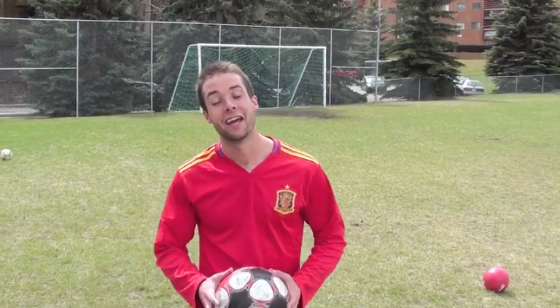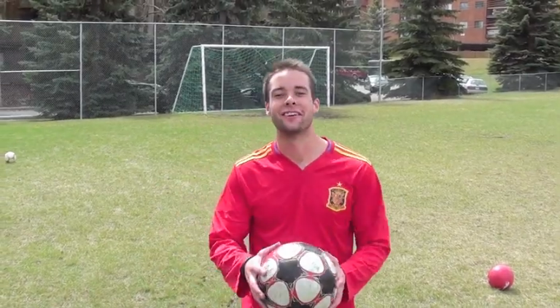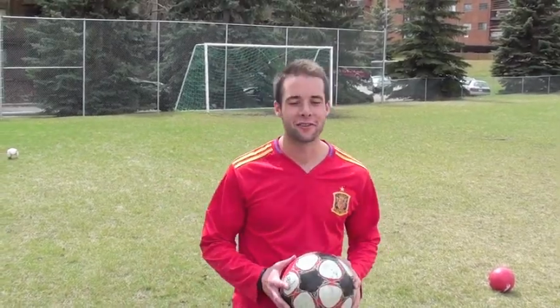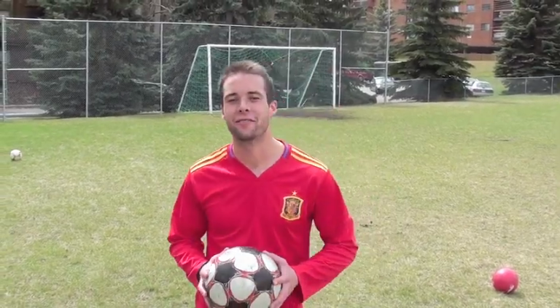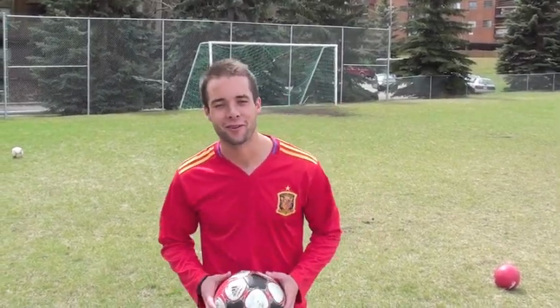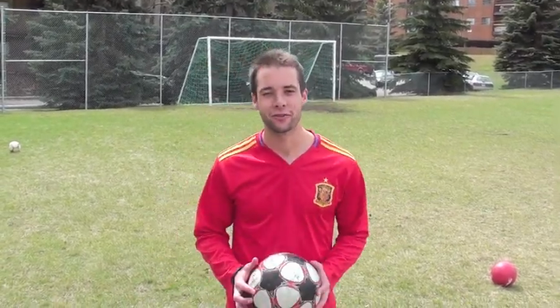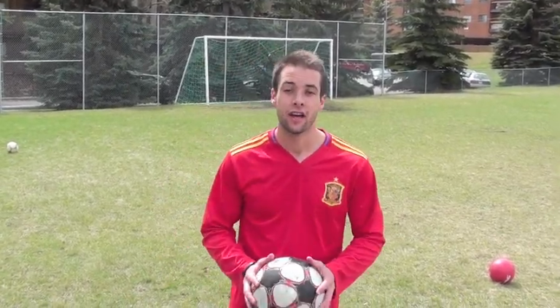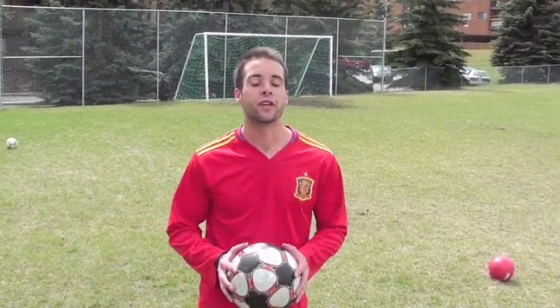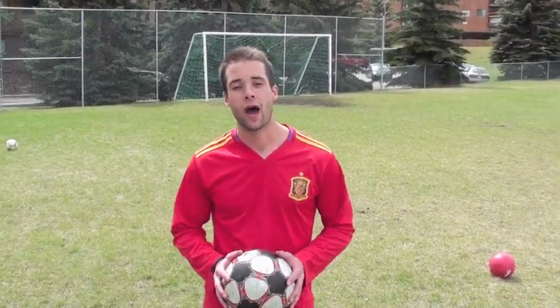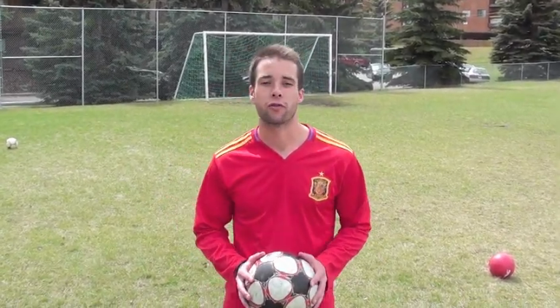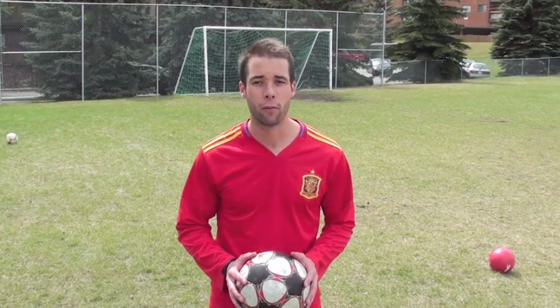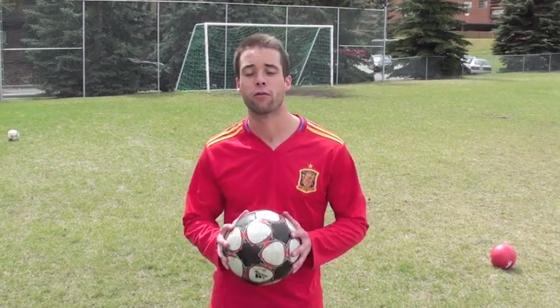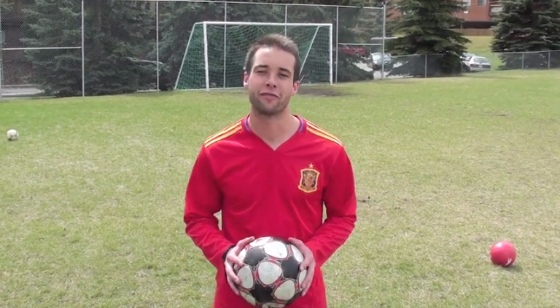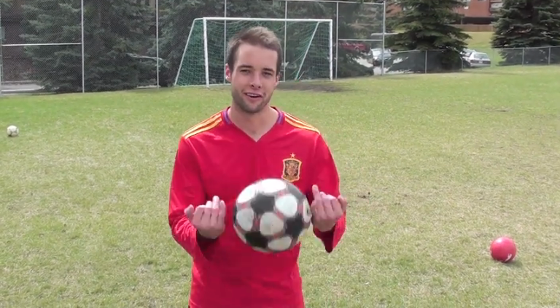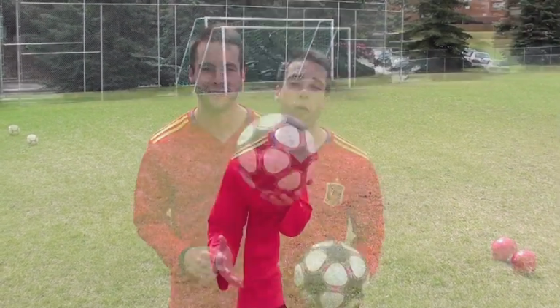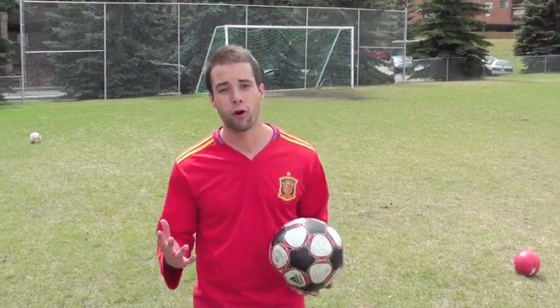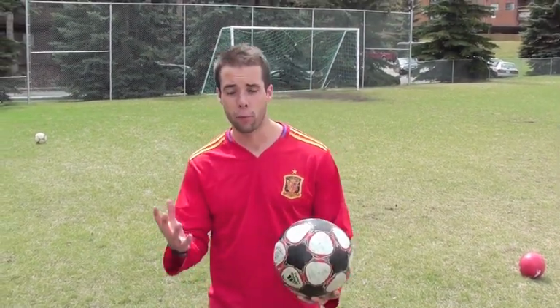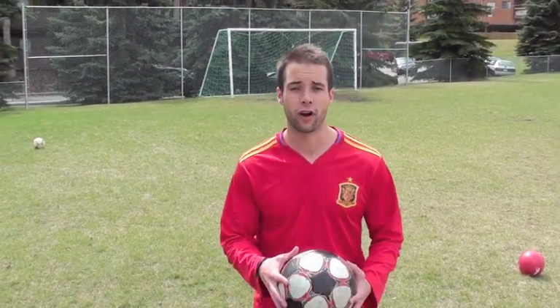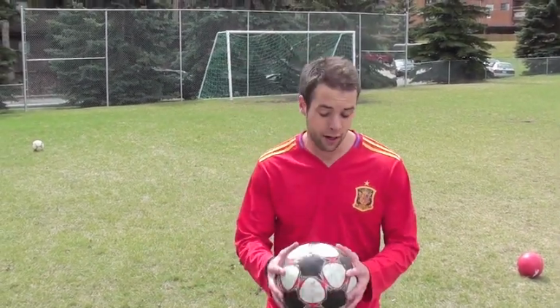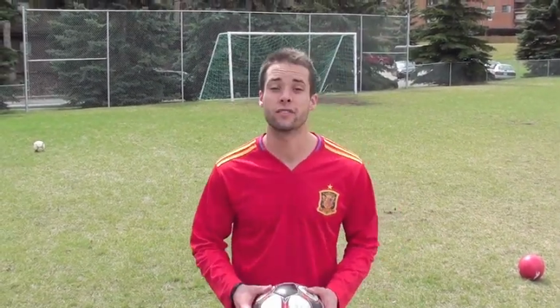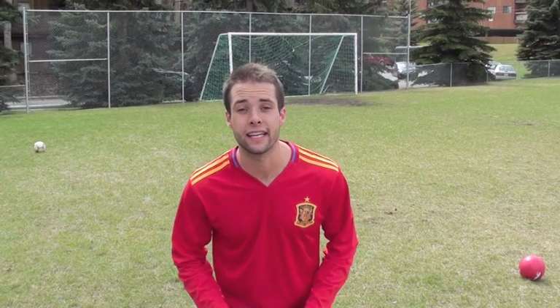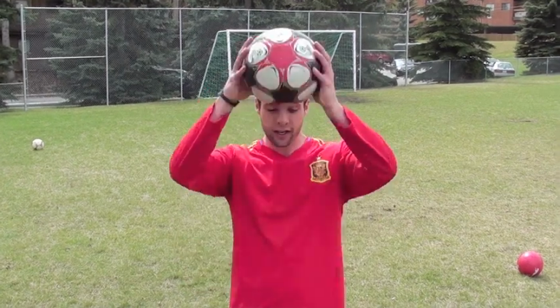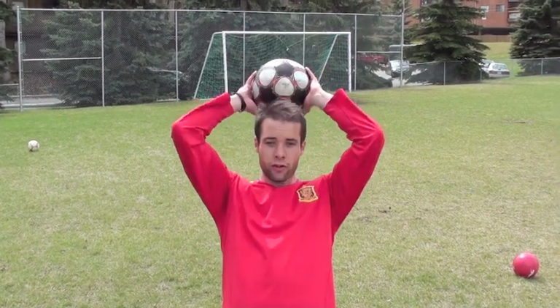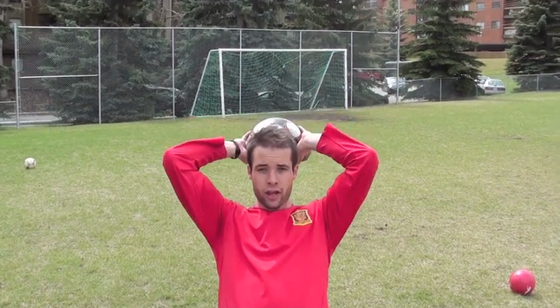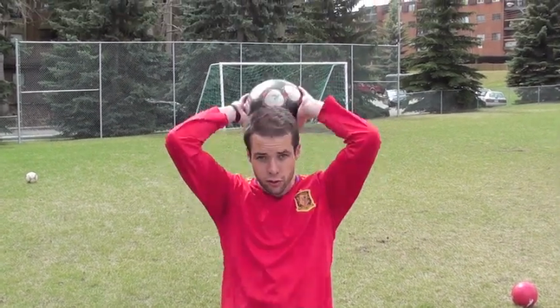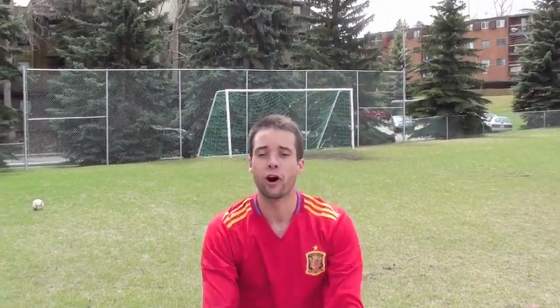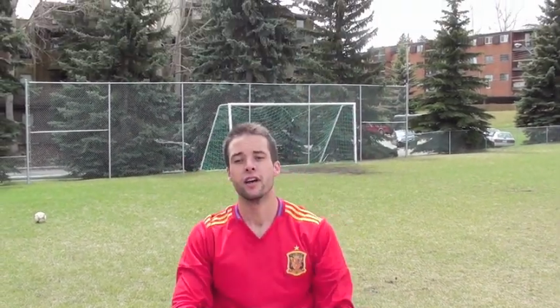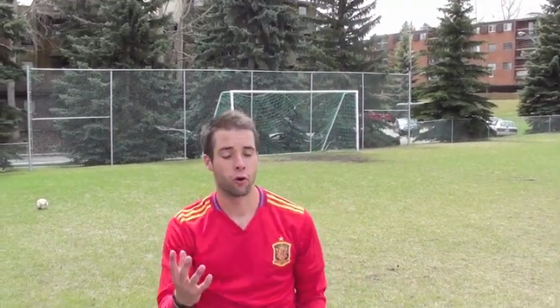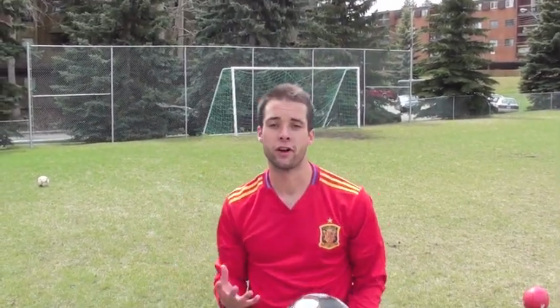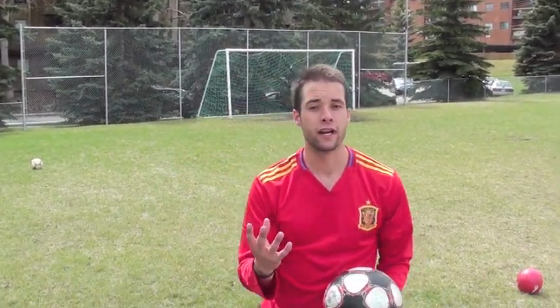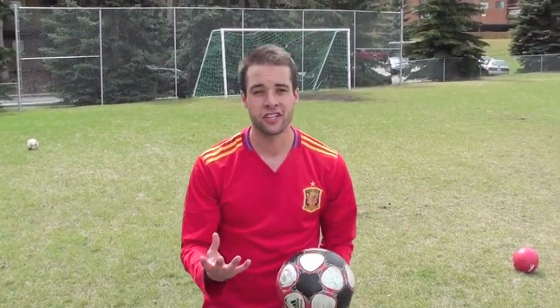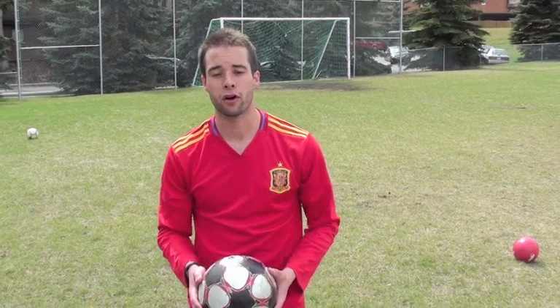Hey, what's going on? Dylan Tooby of the Soccer Essentials. Today I'm going to teach you how to throw a football really far. If you want to throw the ball far, it comes down to technique — it's all in the way you use your body to throw the ball as far and as efficiently as possible.